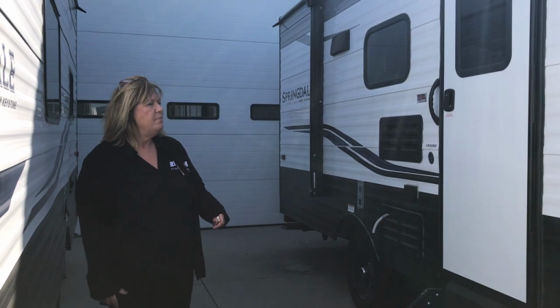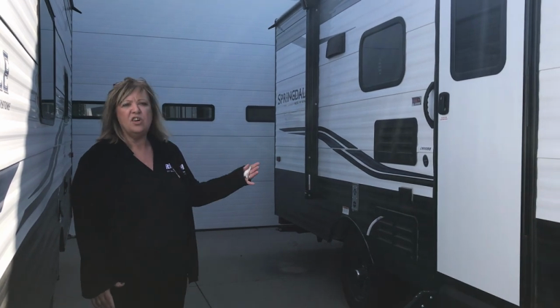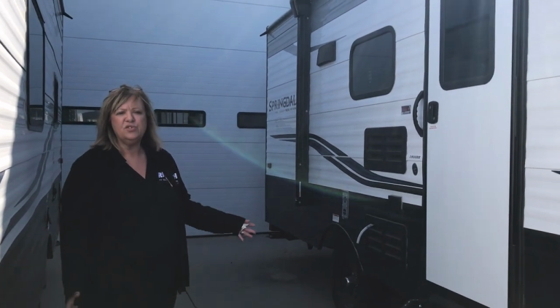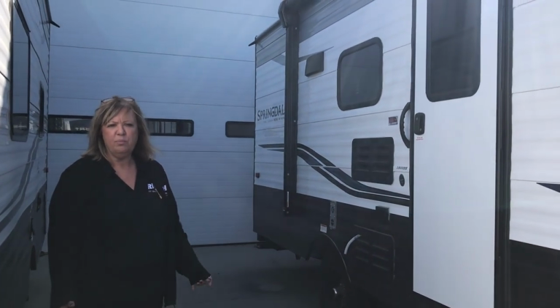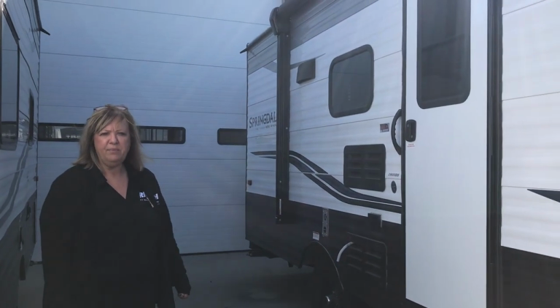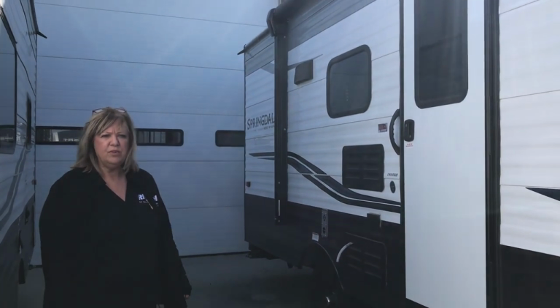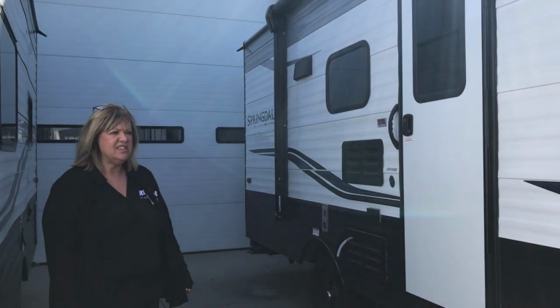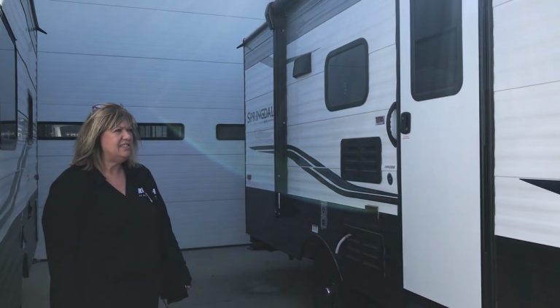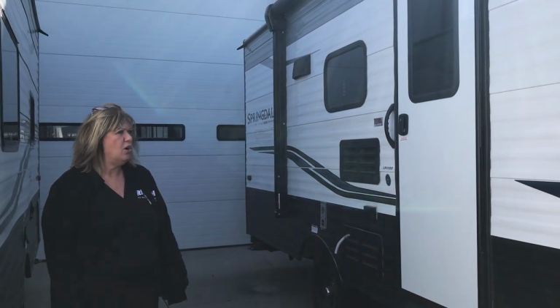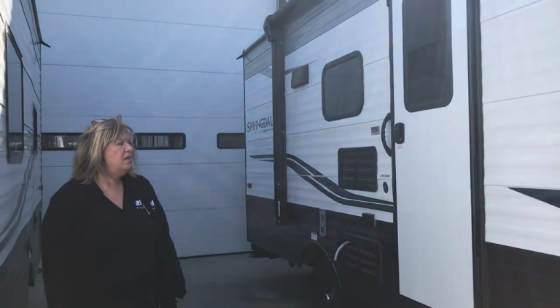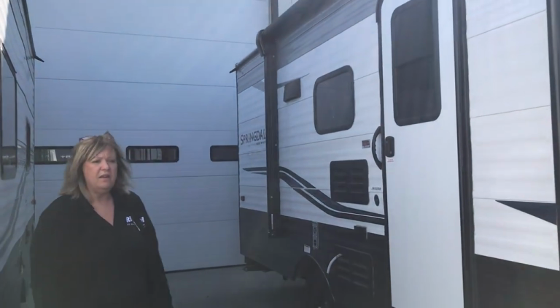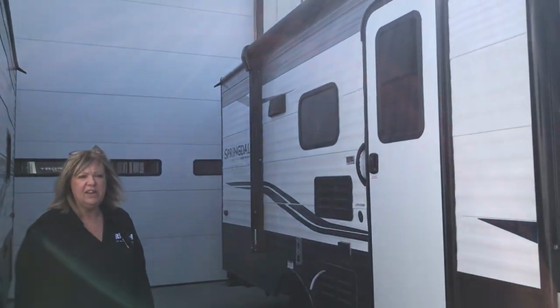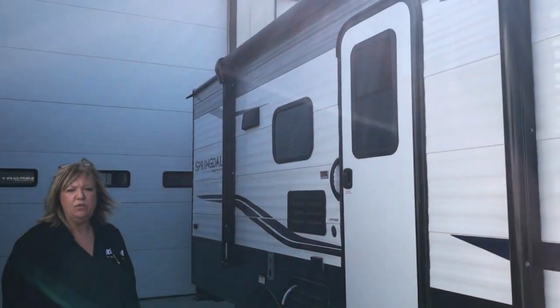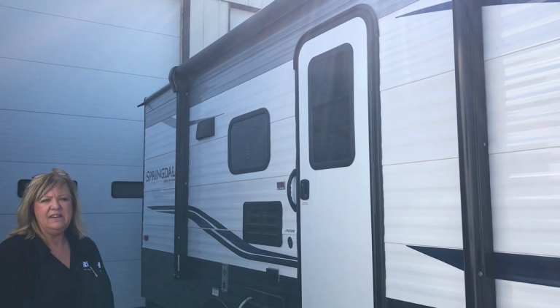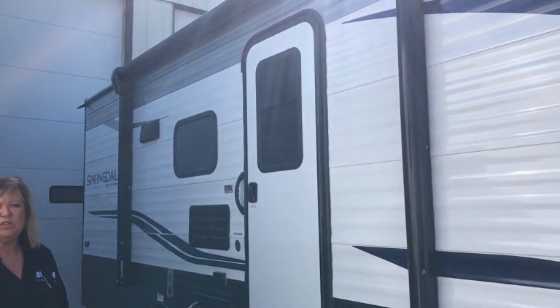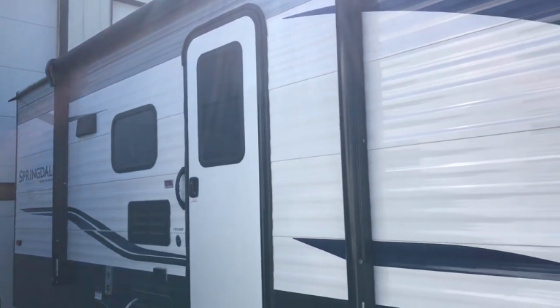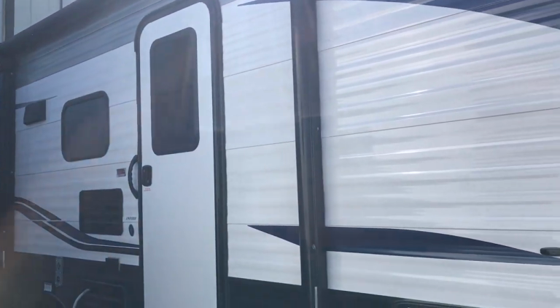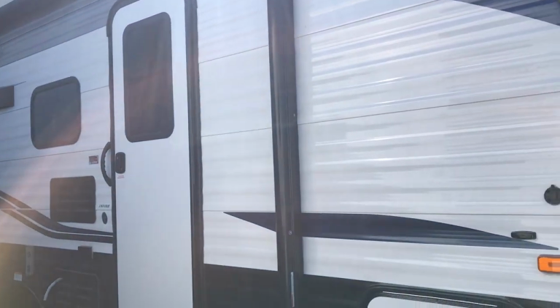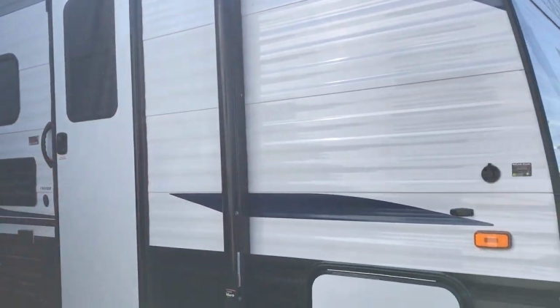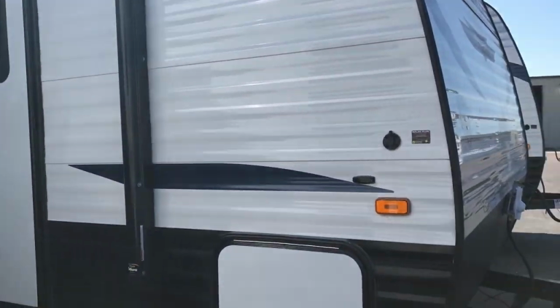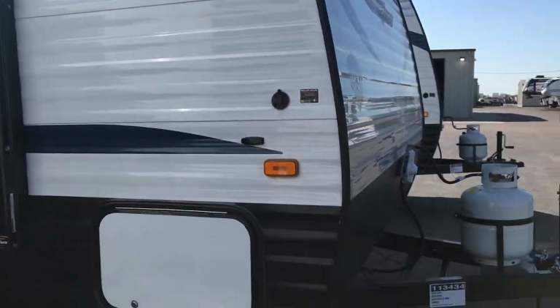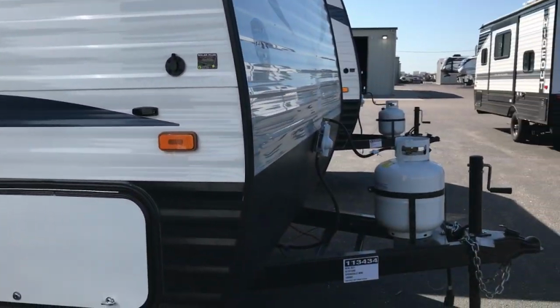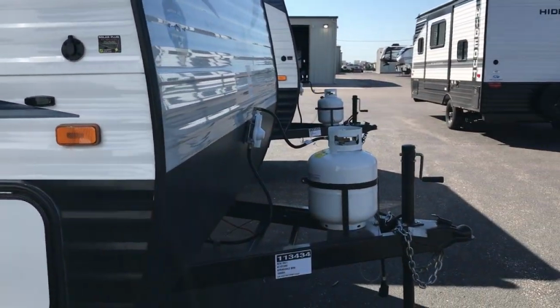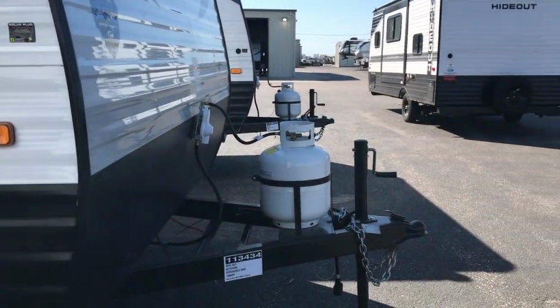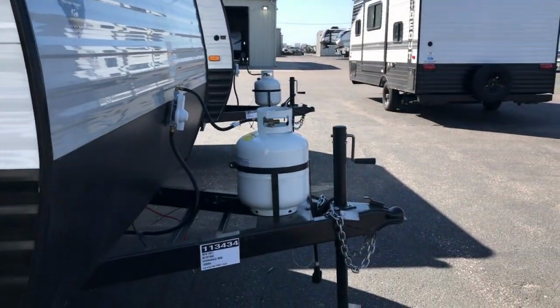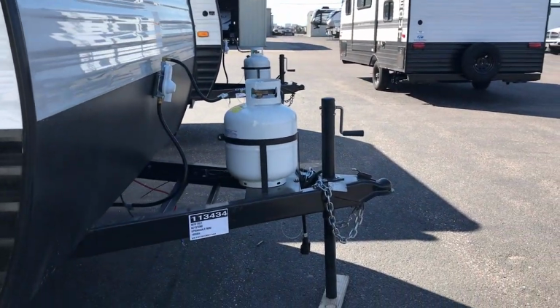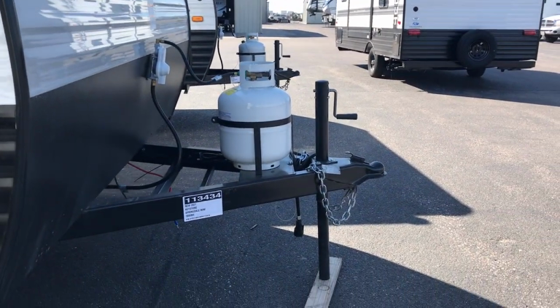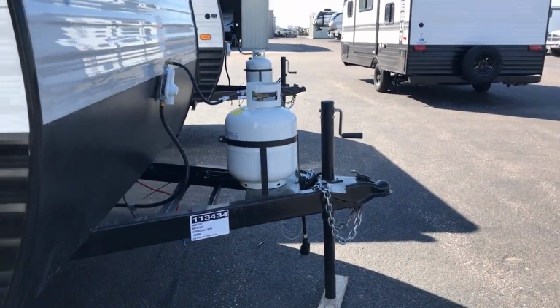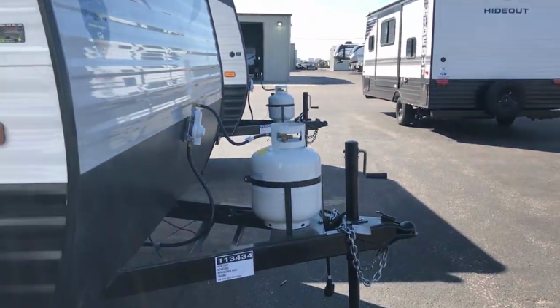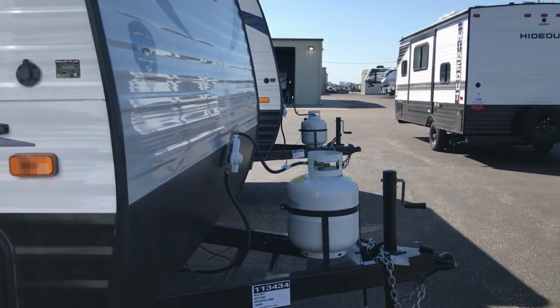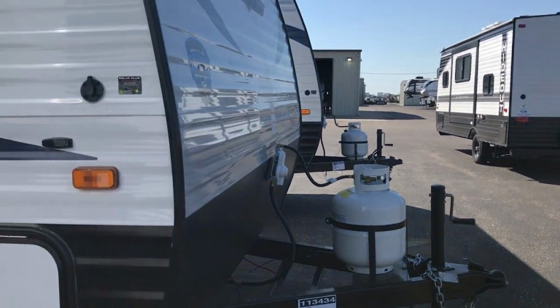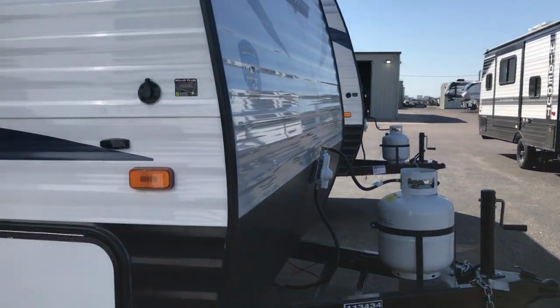It's also solar prepped, which is nice, so very lightweight — only weighs 3,400 dry. Loaded, you're around 5,800, so very easy to tow.